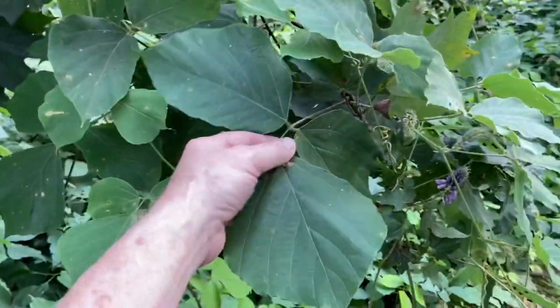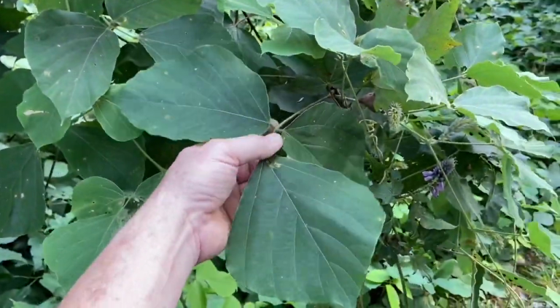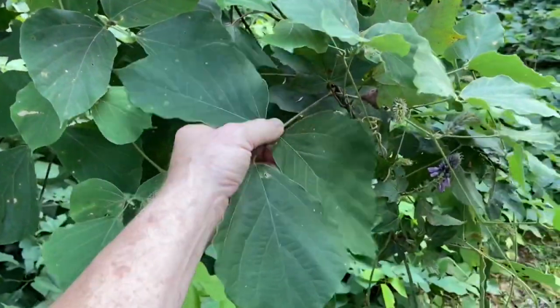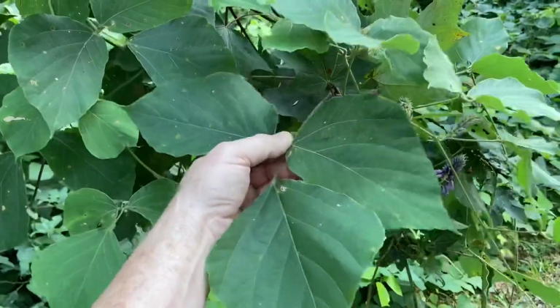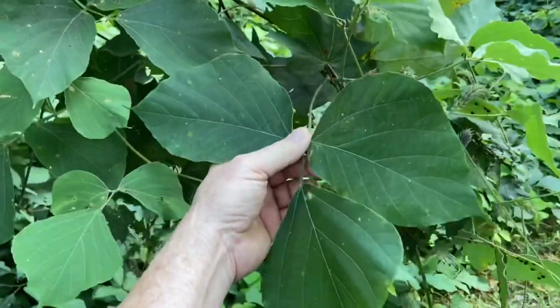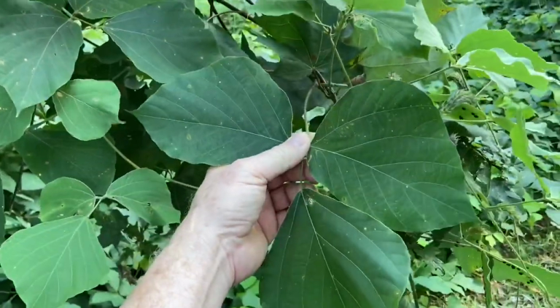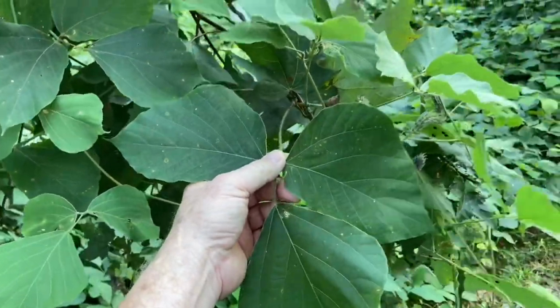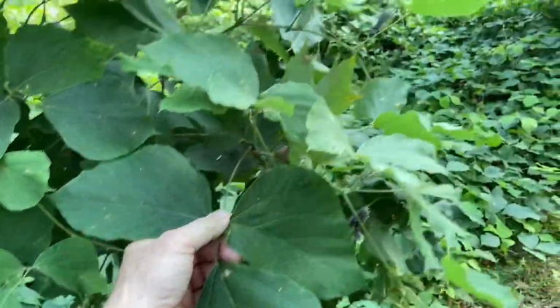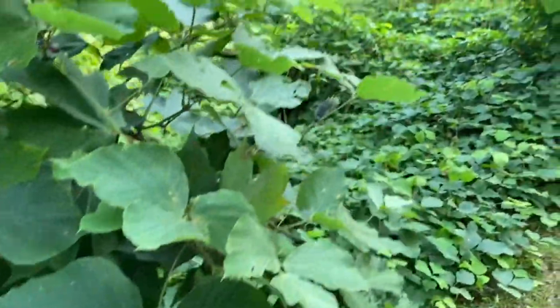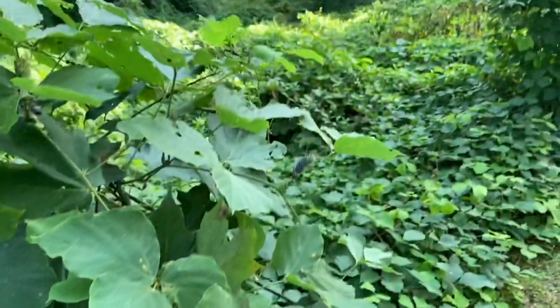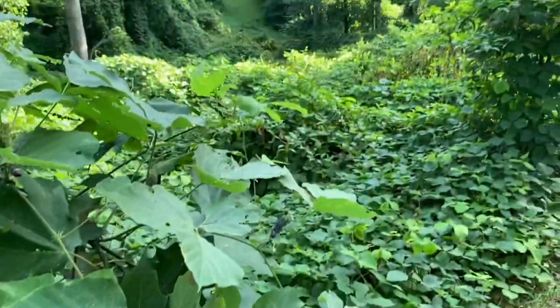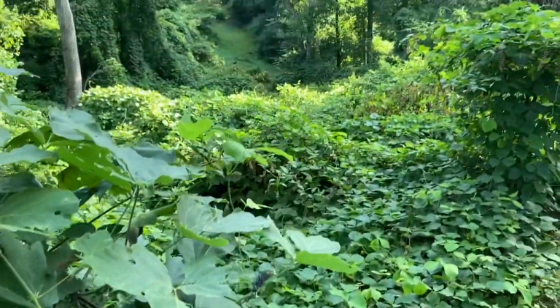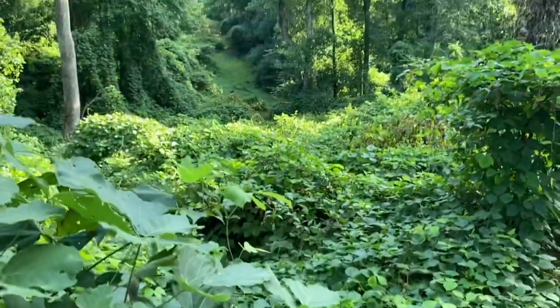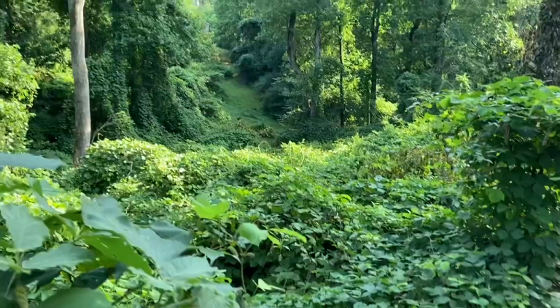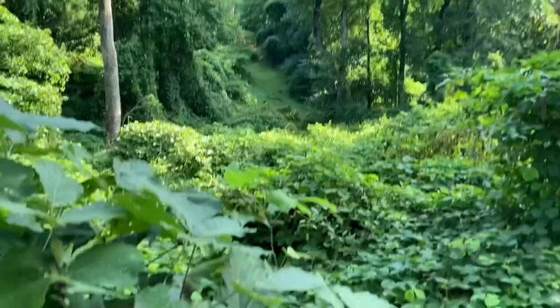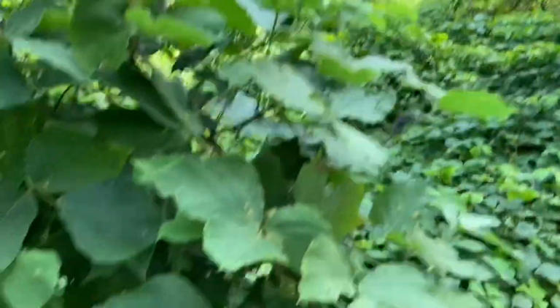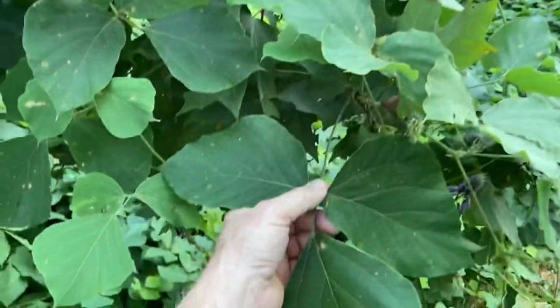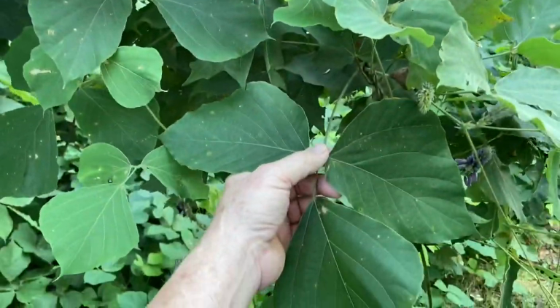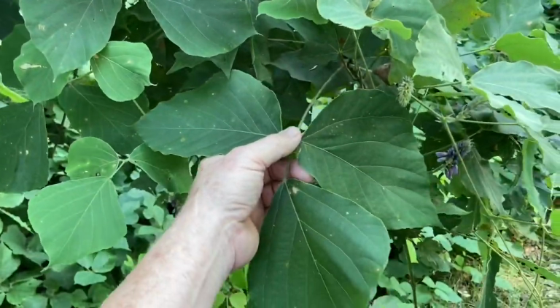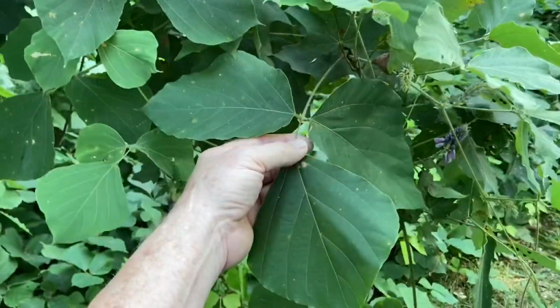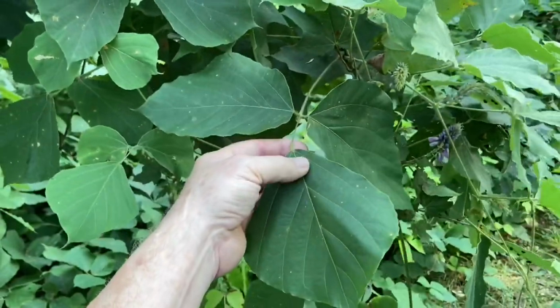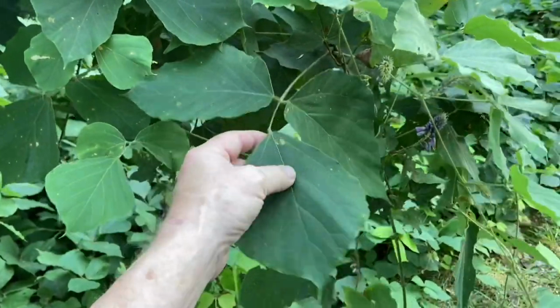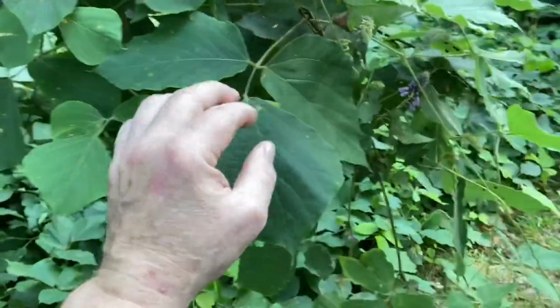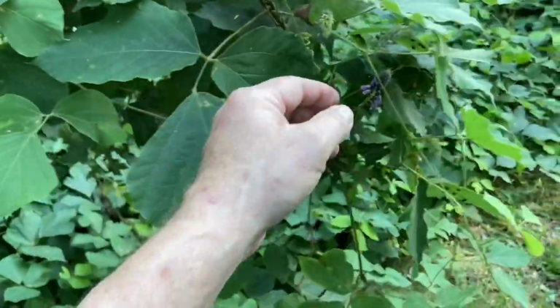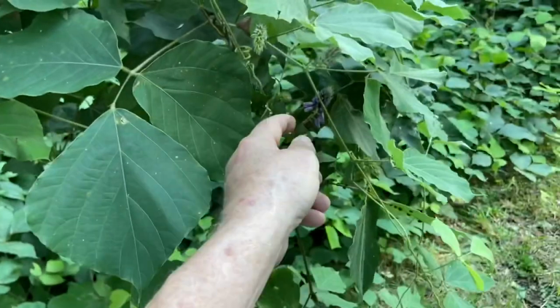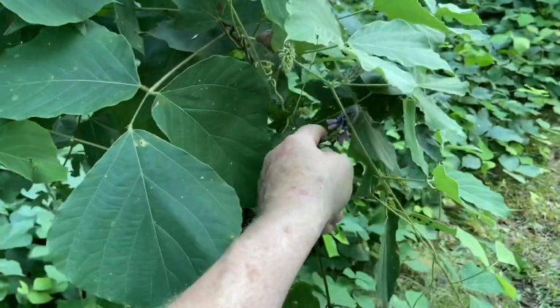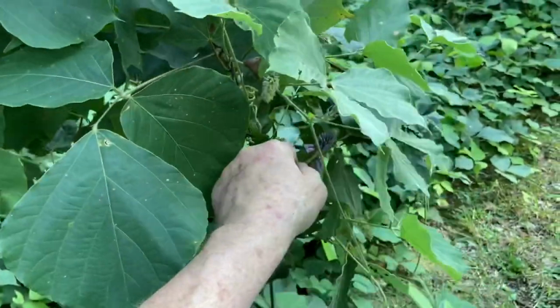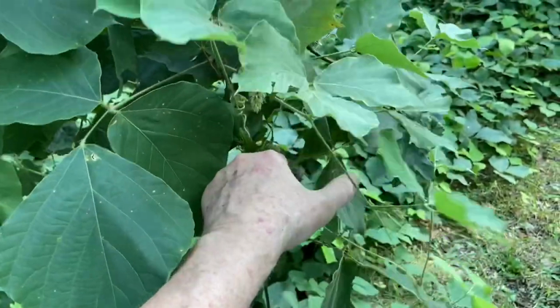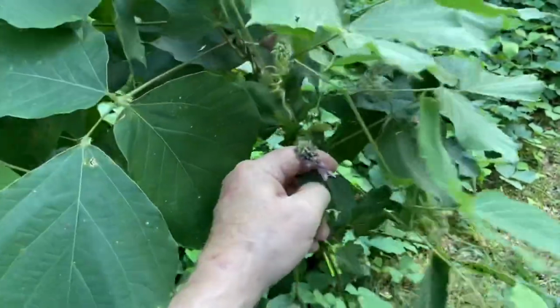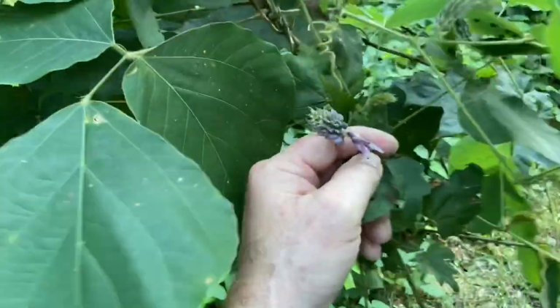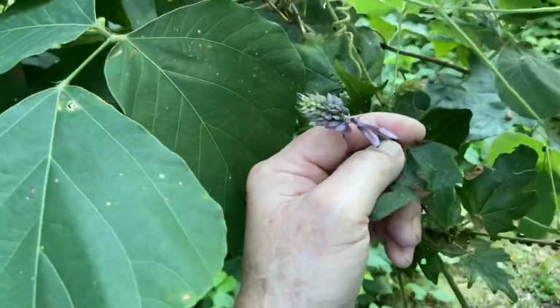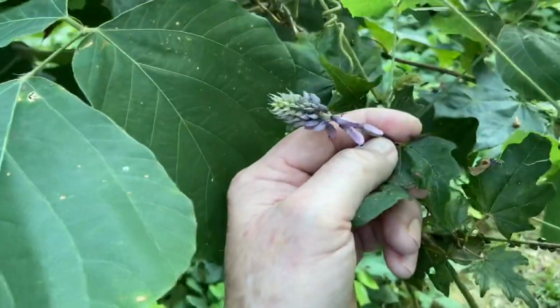Here's the dastardly kudzu that everybody hates because it'll grow and overtake whole valleys and trees. But here's the pretty purple flower that it makes.